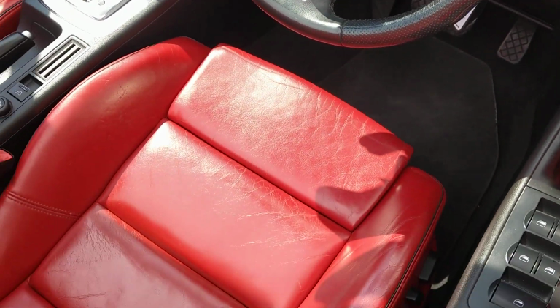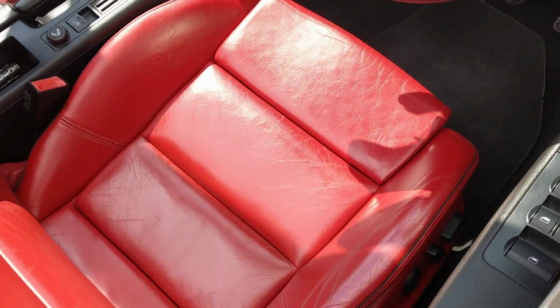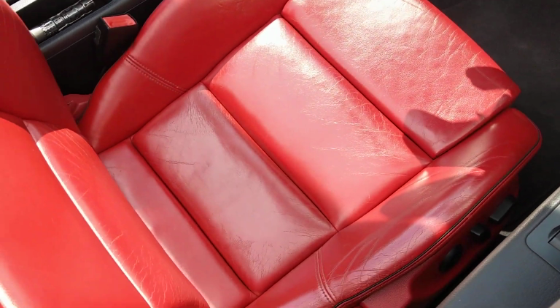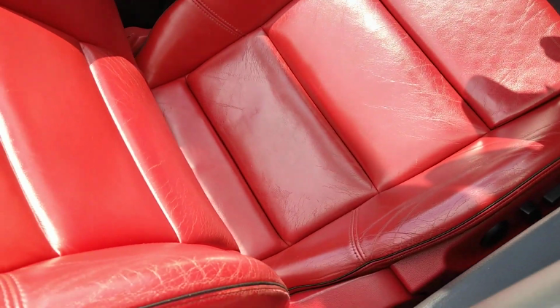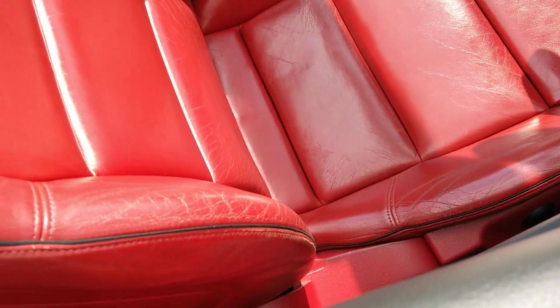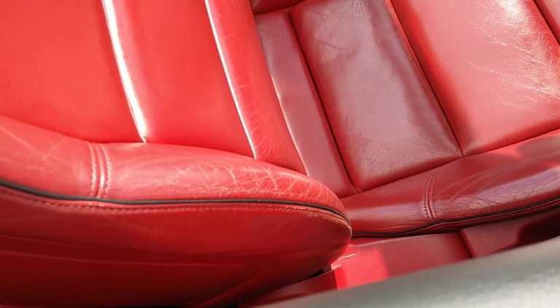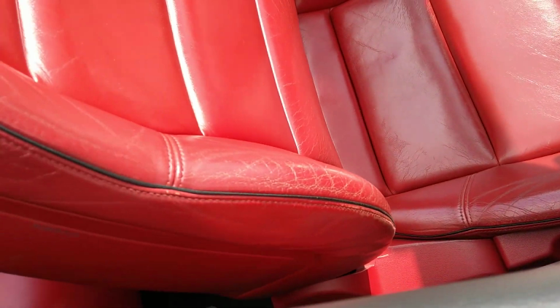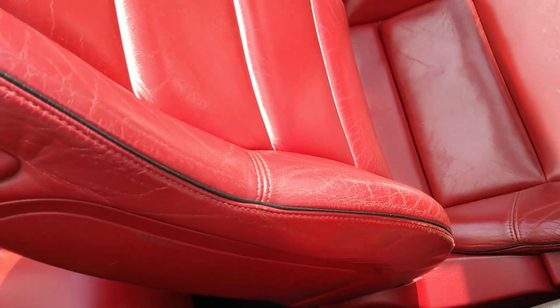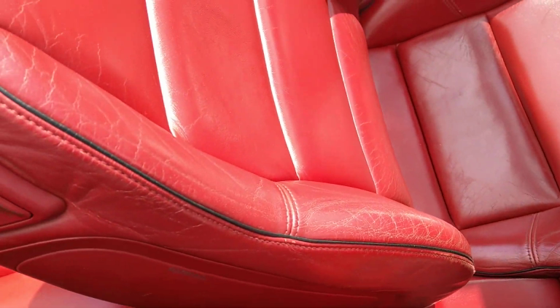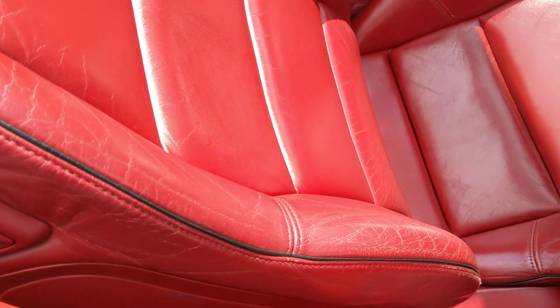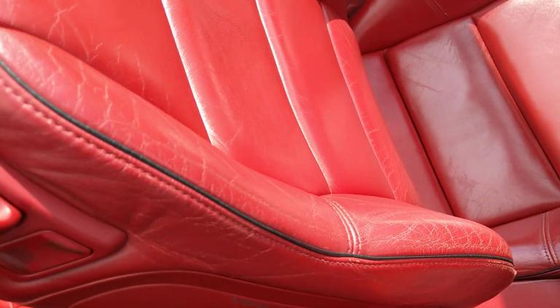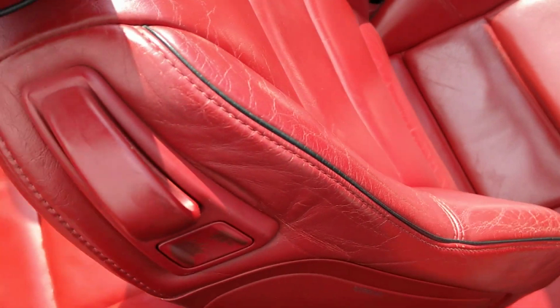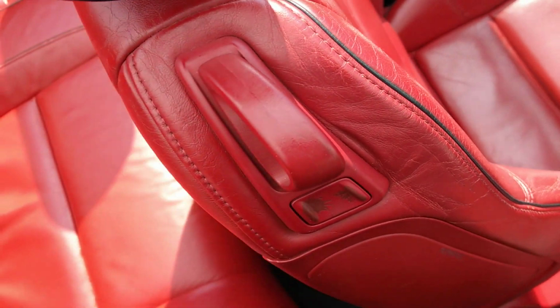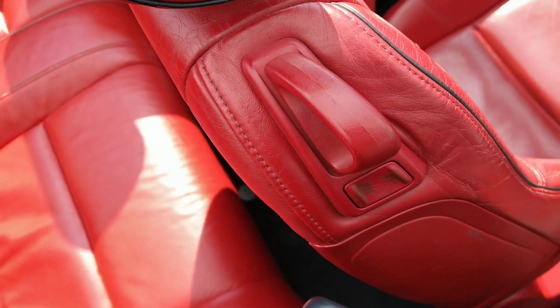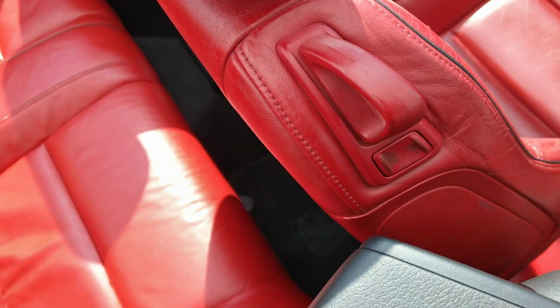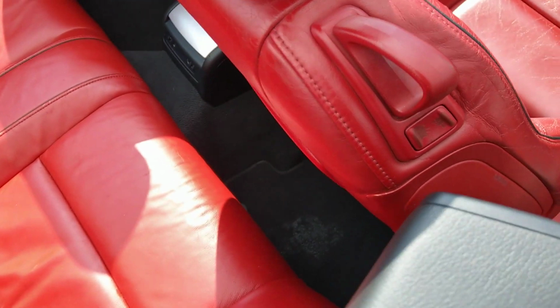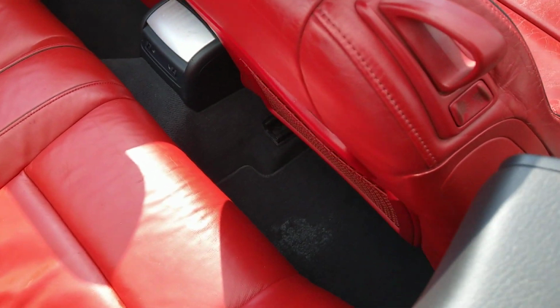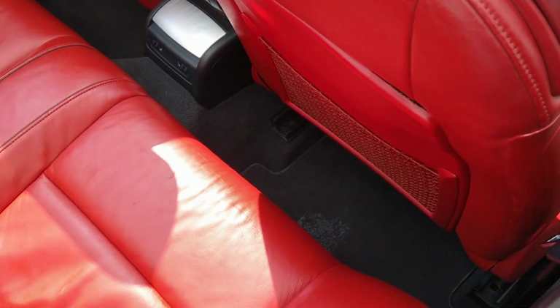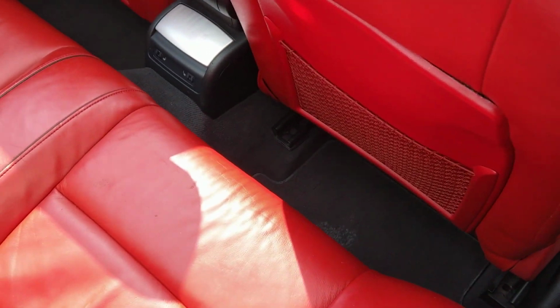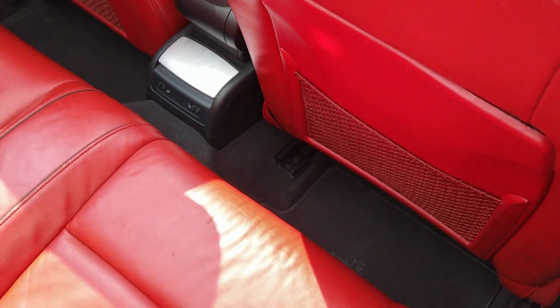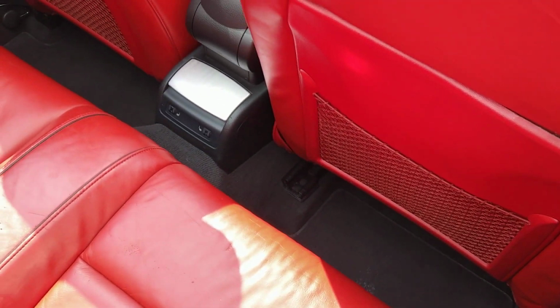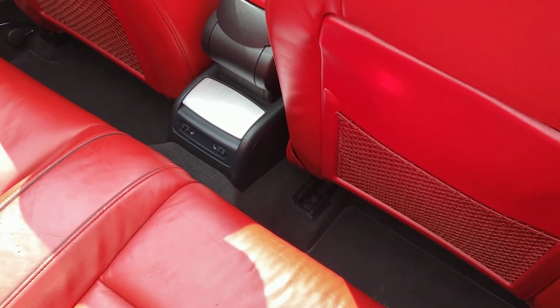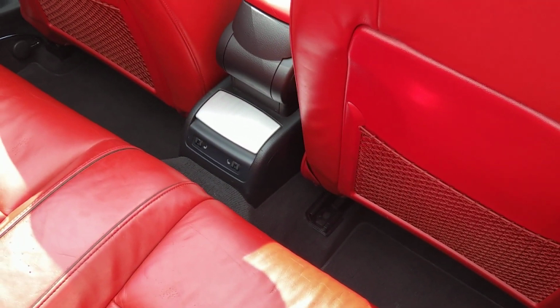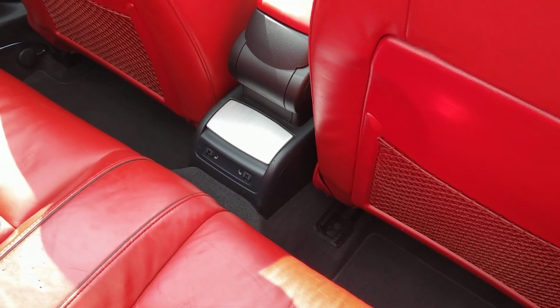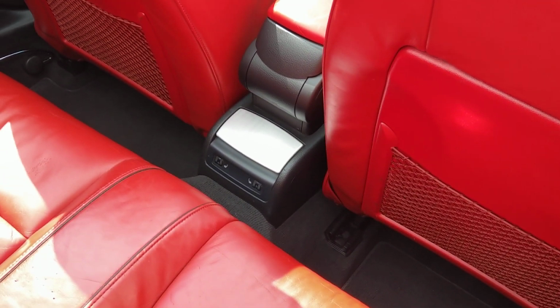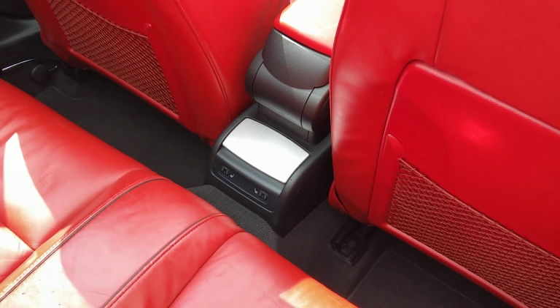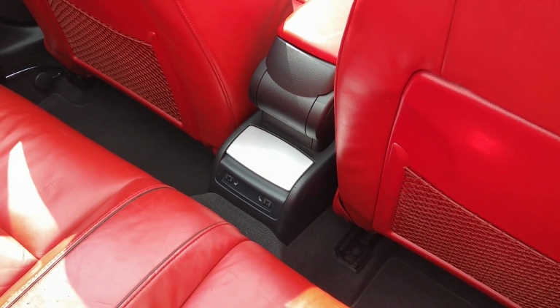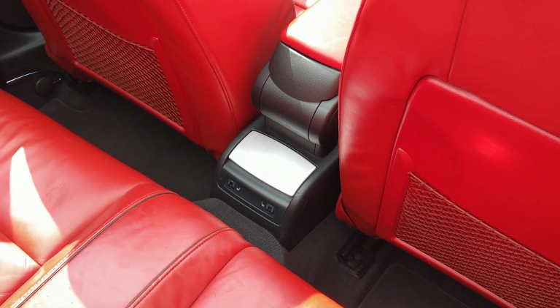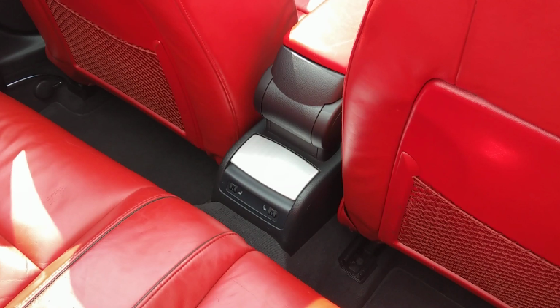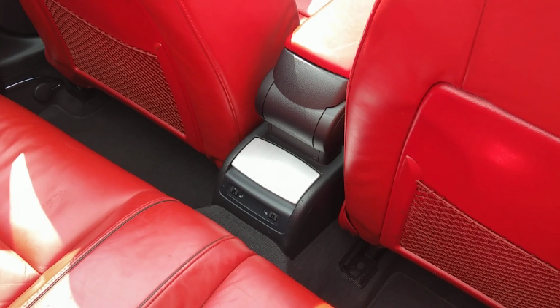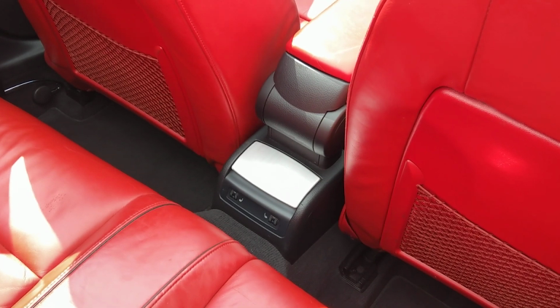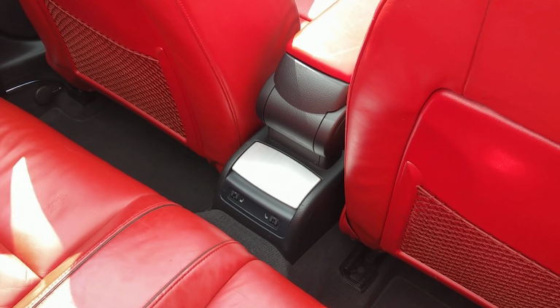As you'd expect, sports seats, all electric. Quite an unusual extra — this one's got heated seats, not only in the front but also in the rear.